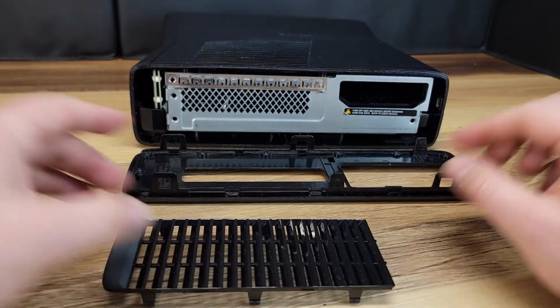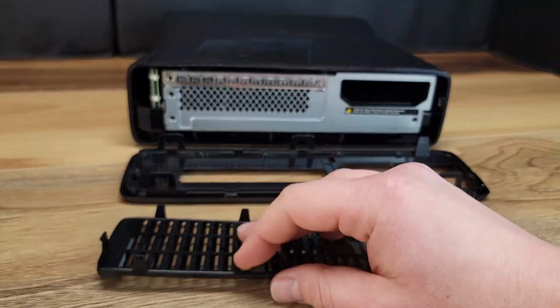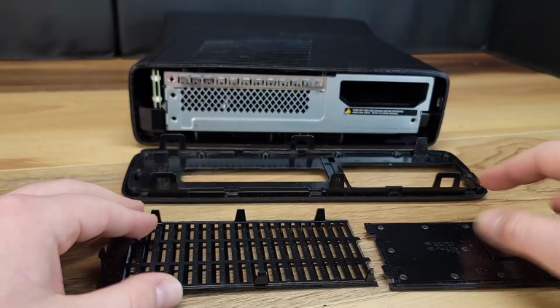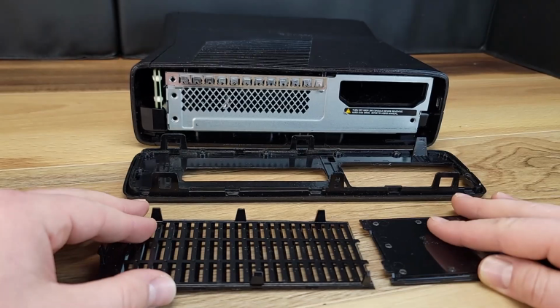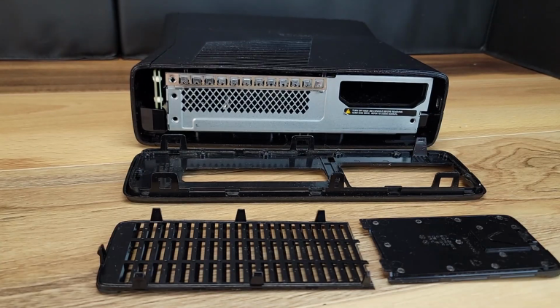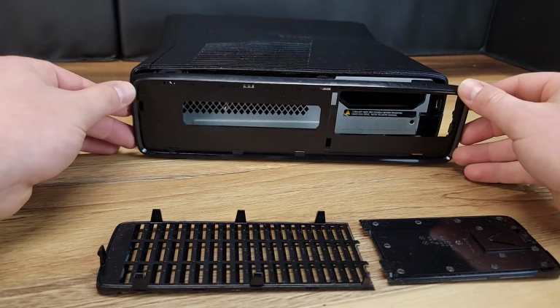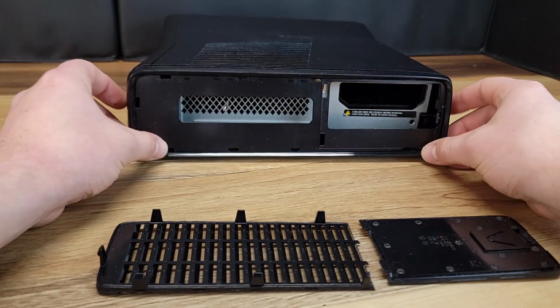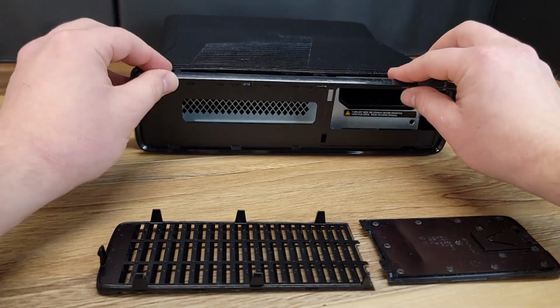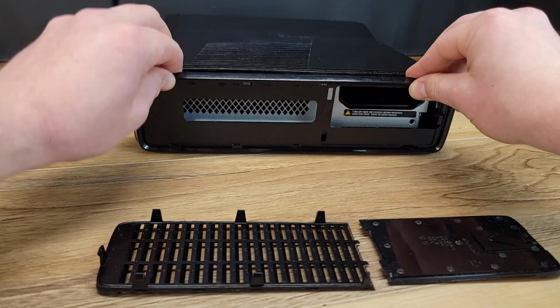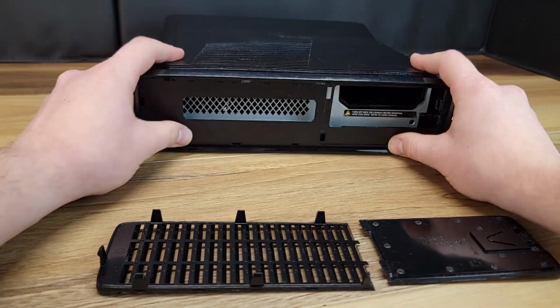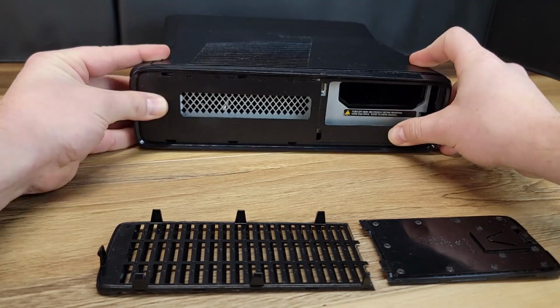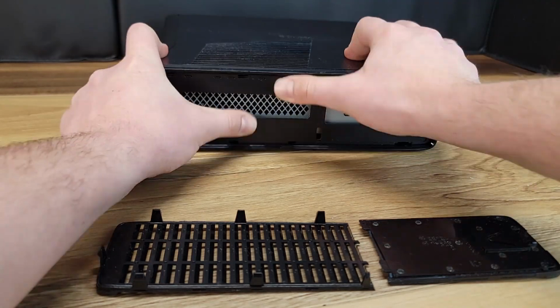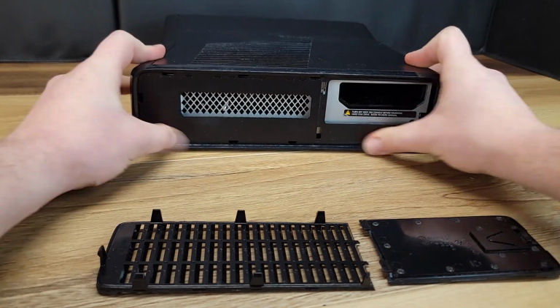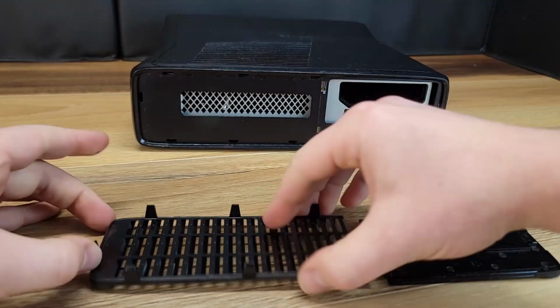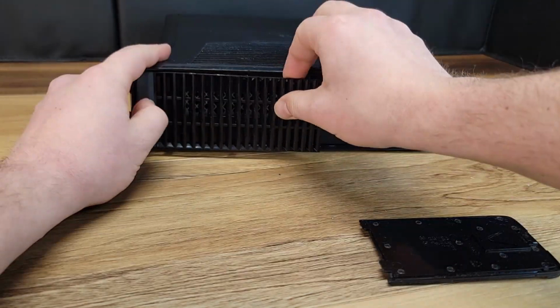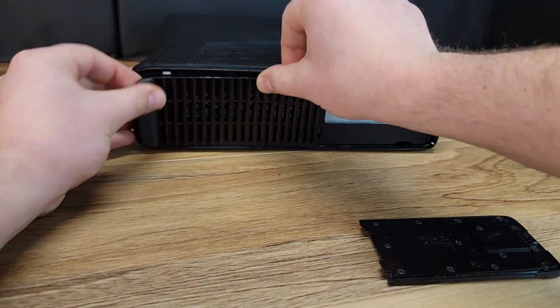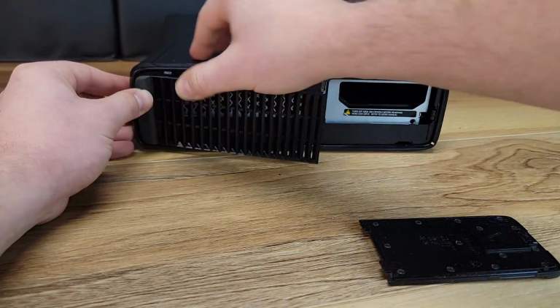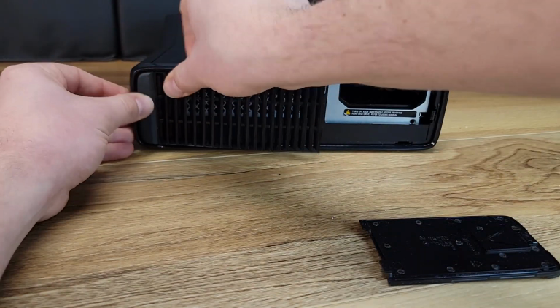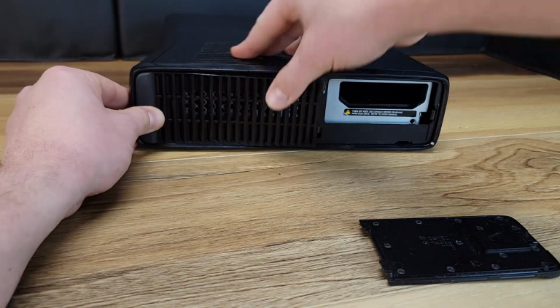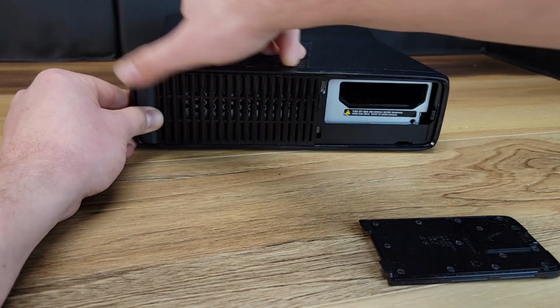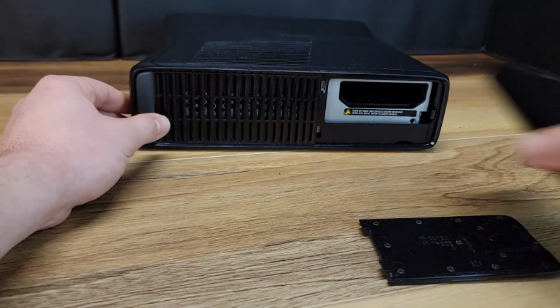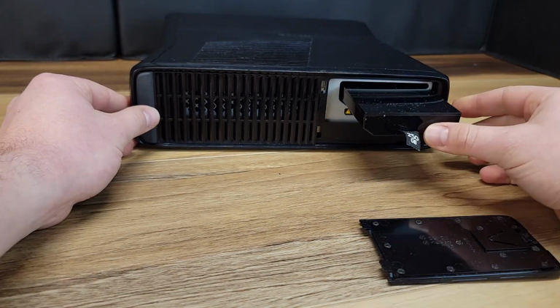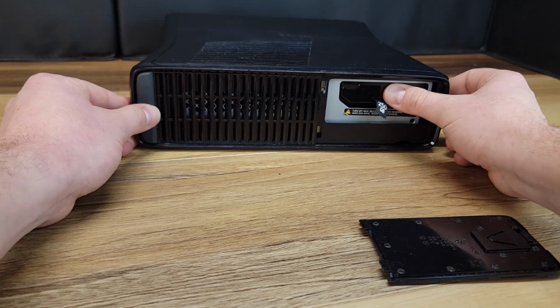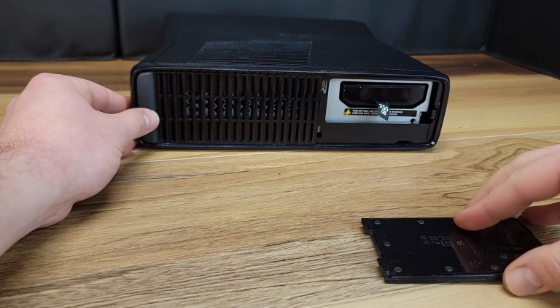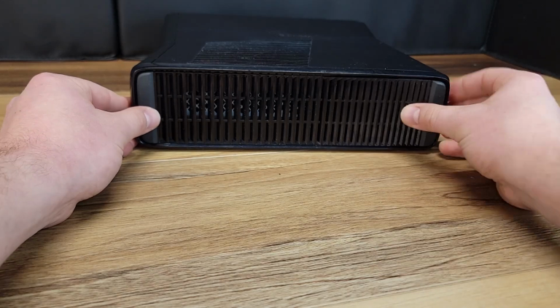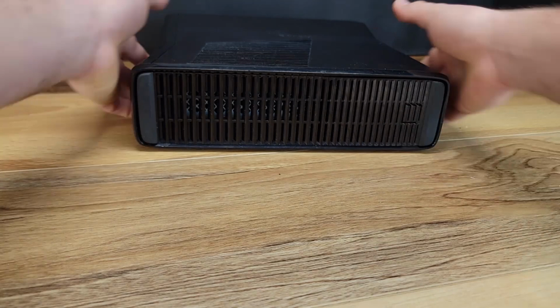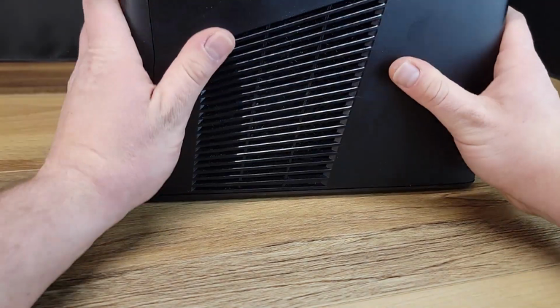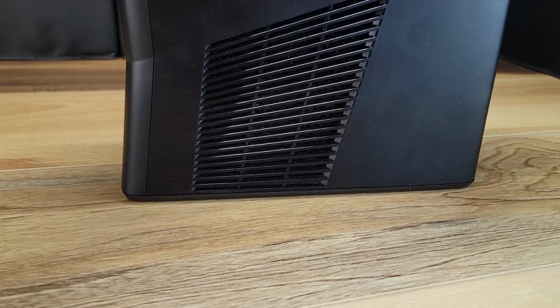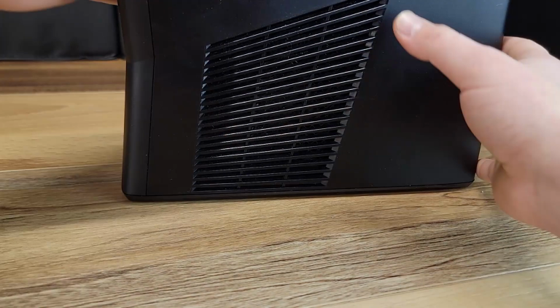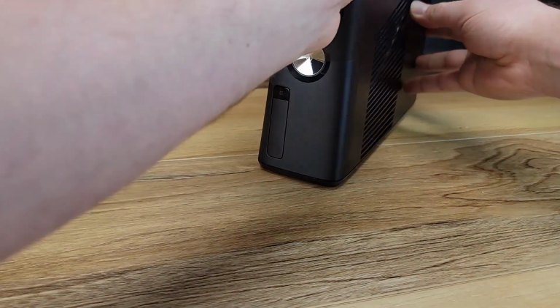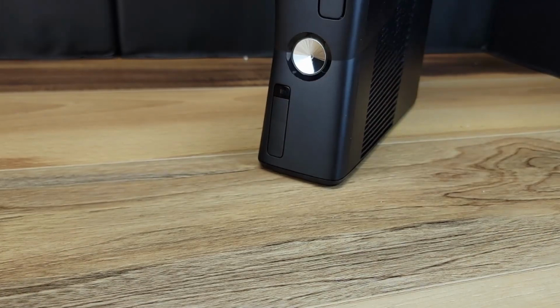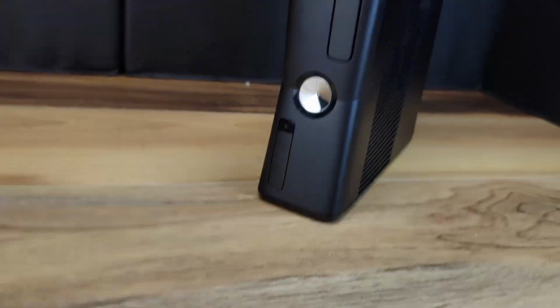If this is your first time completing a project similar to this, it's important to make sure that you take pictures while you're disassembling and keep your screws organized as you take them out of the console.